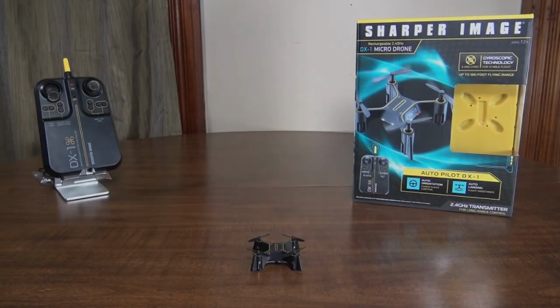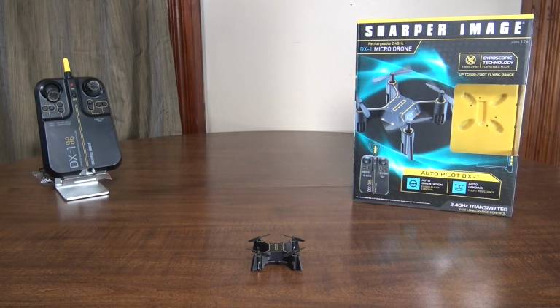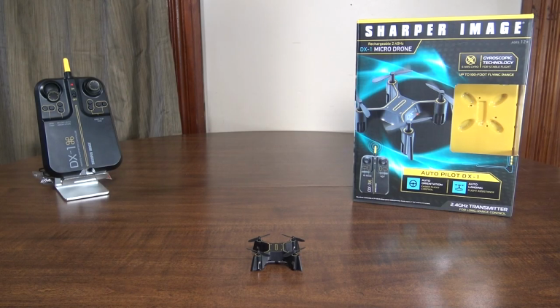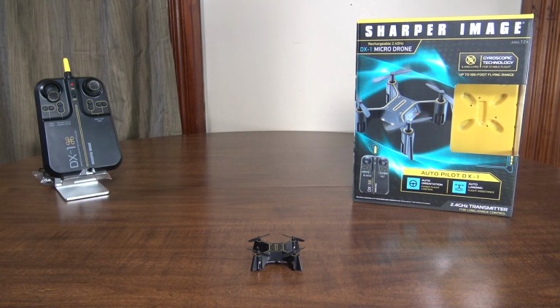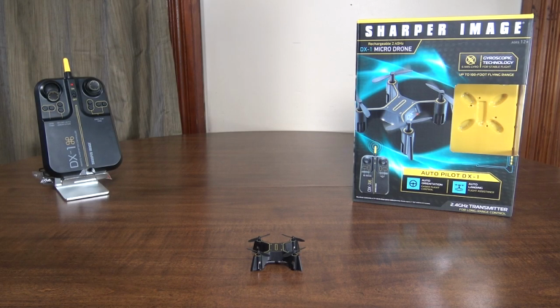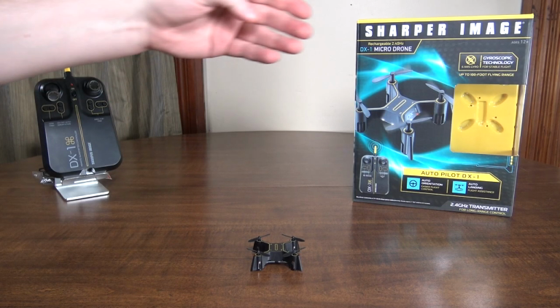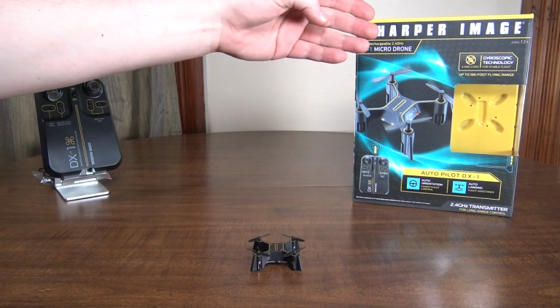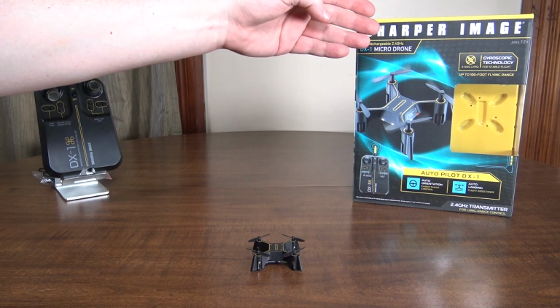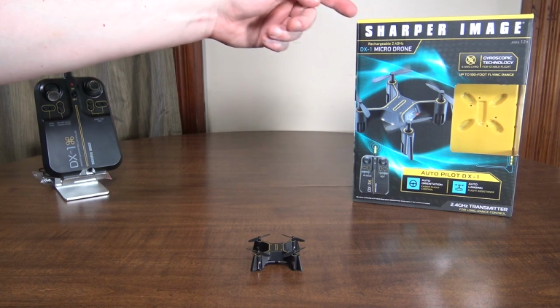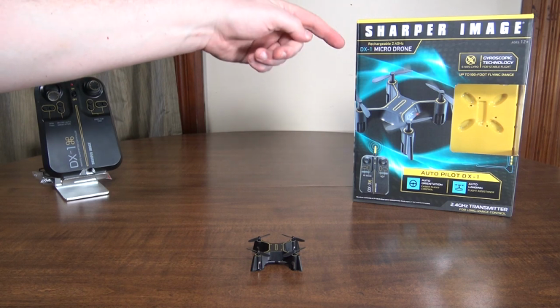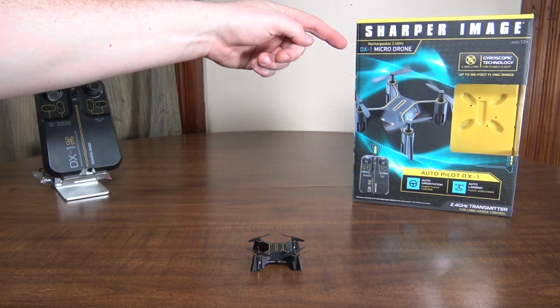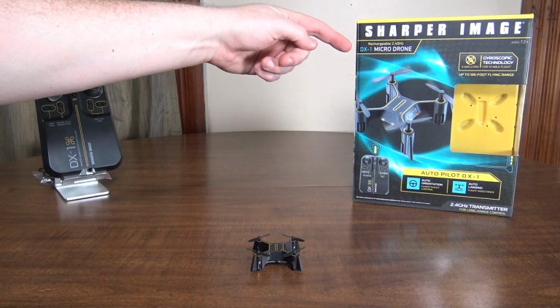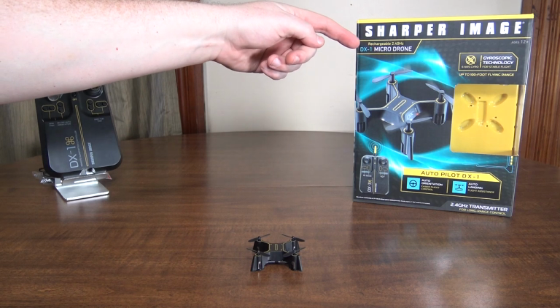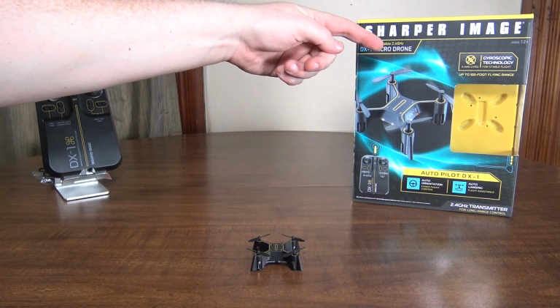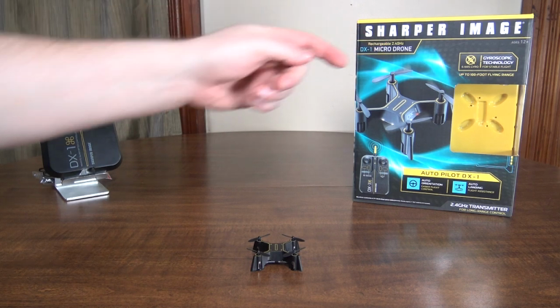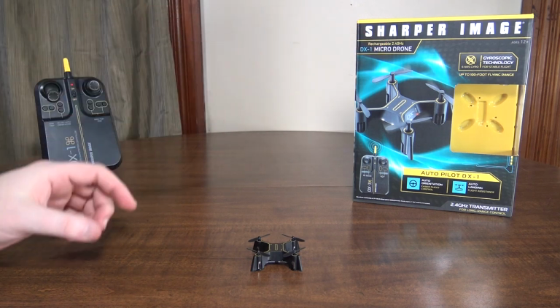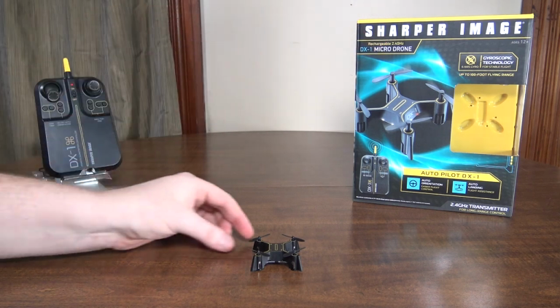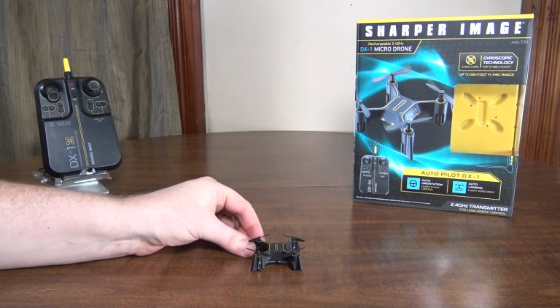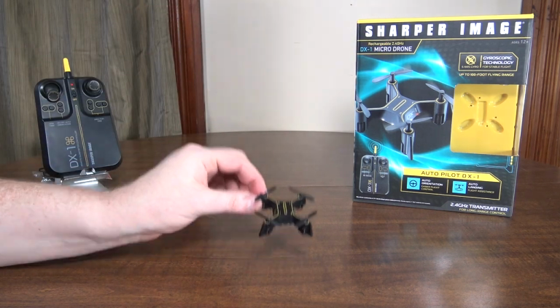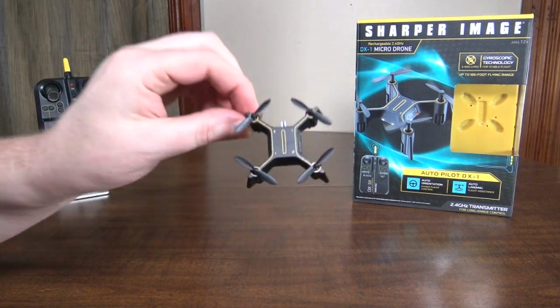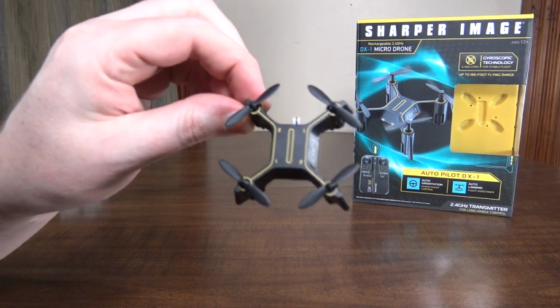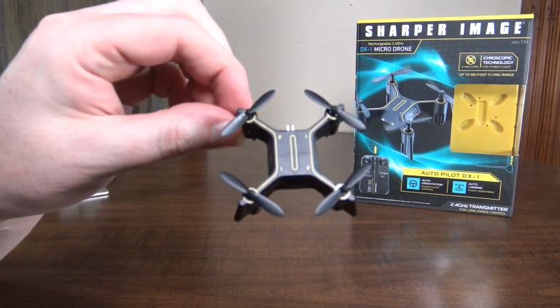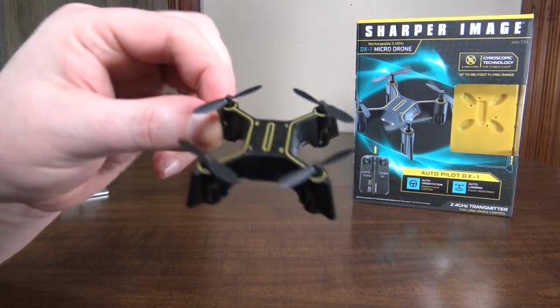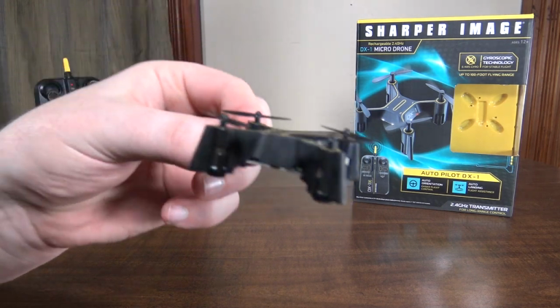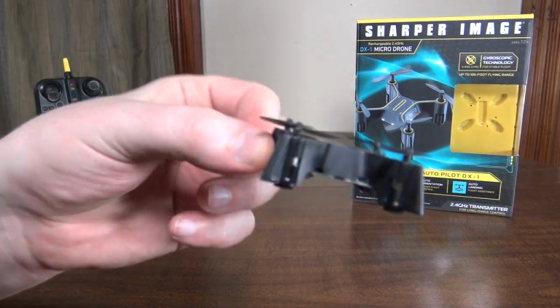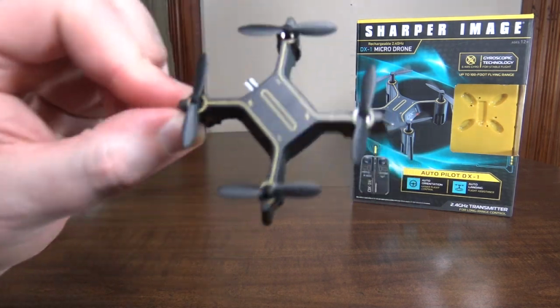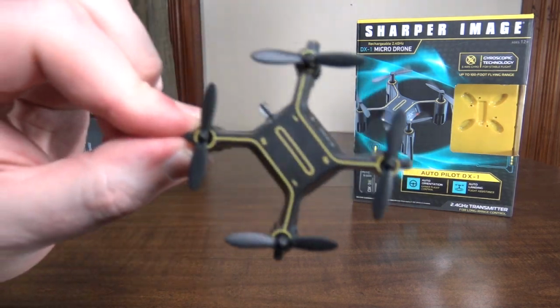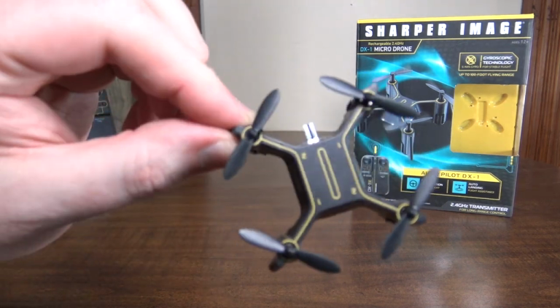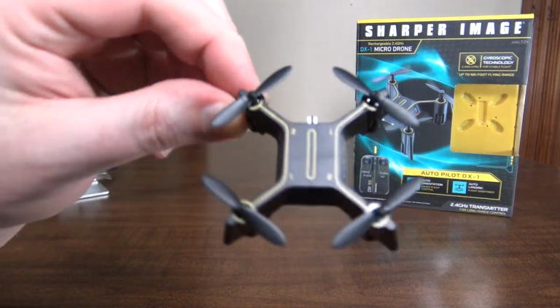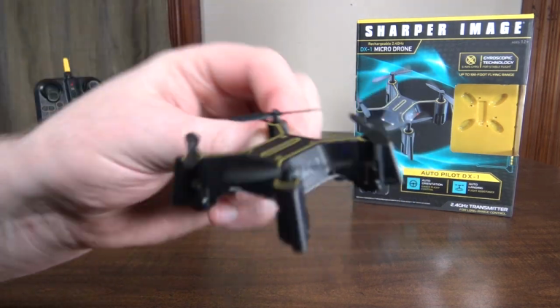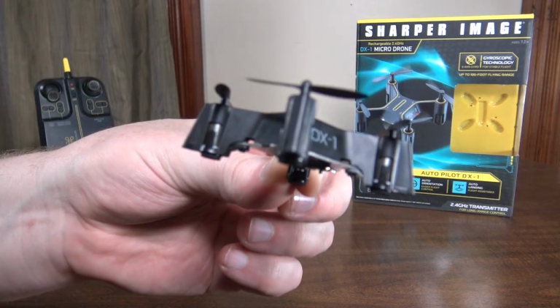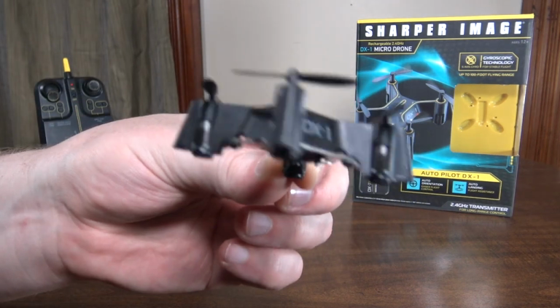Hey everybody, it's Flyin' Ryan here with a review of the Sharper Image DX1 Microdrone. This is basically just a nano quad. Pretty neat look to it, cool design.